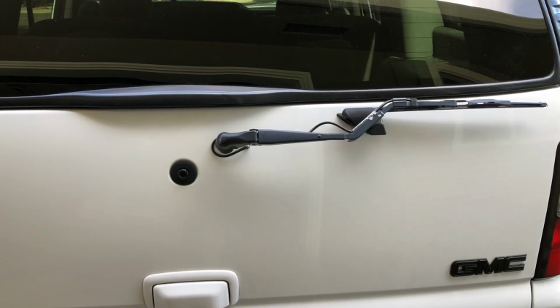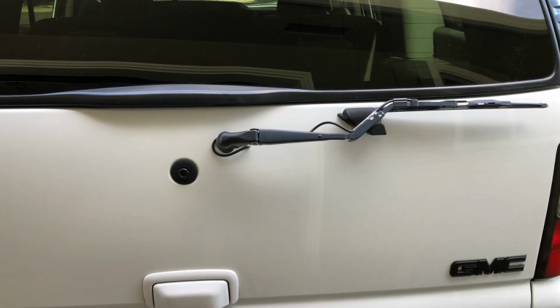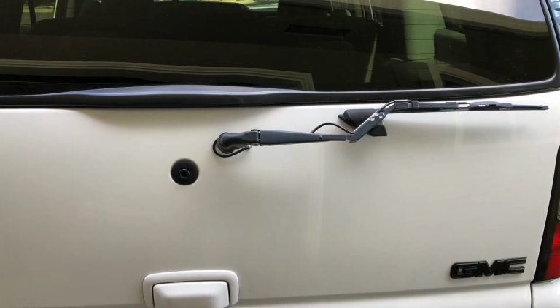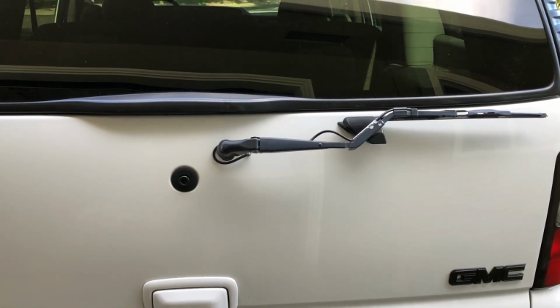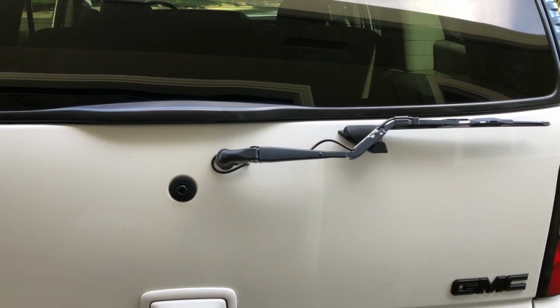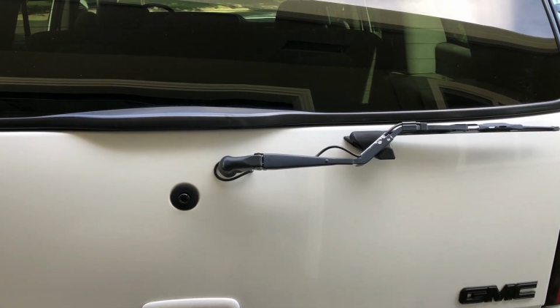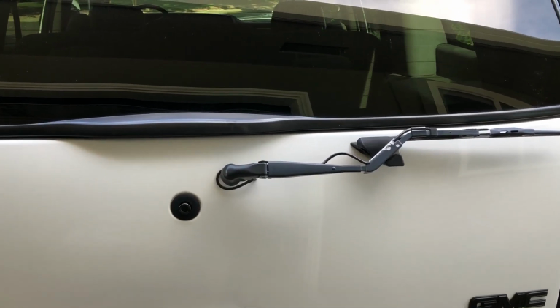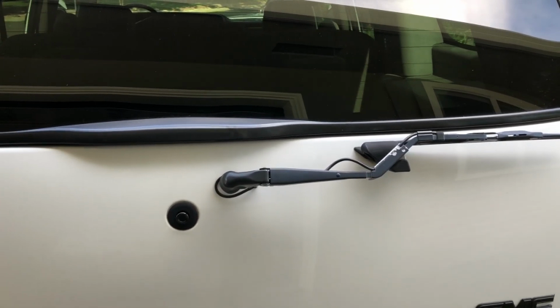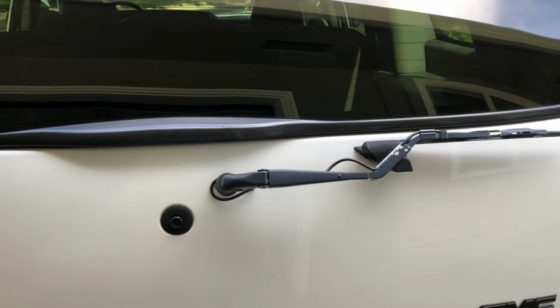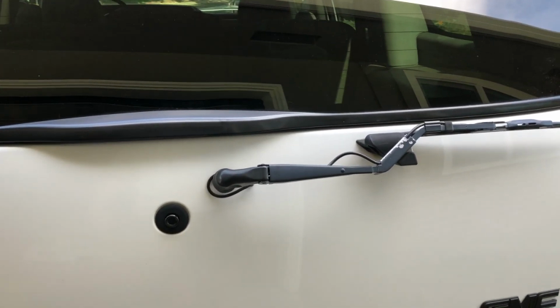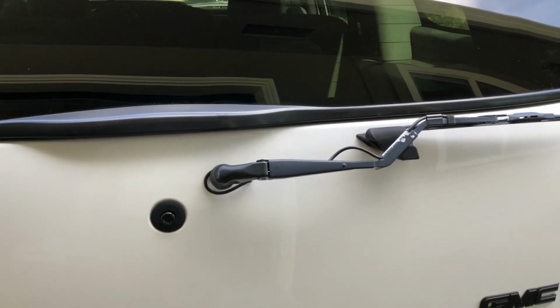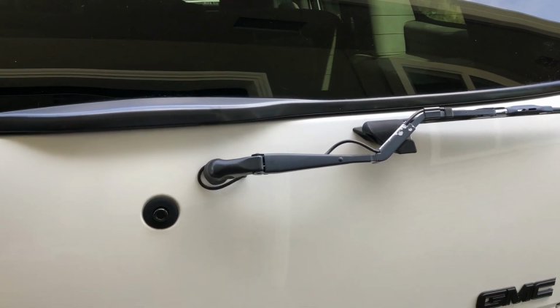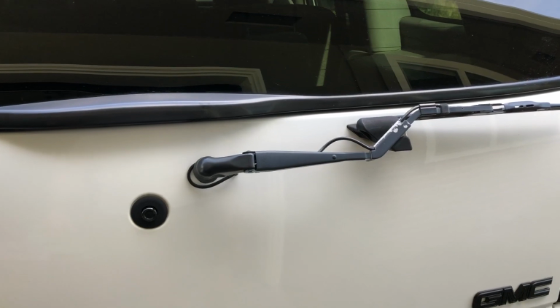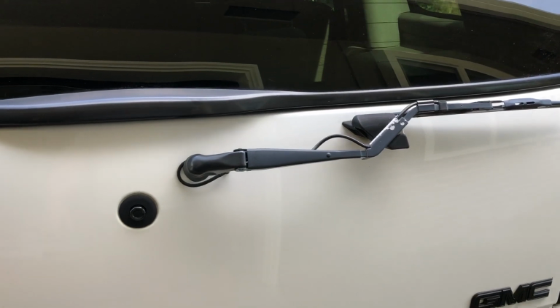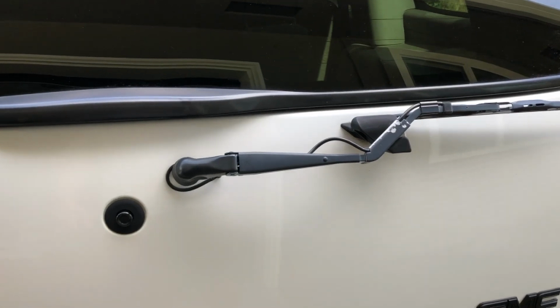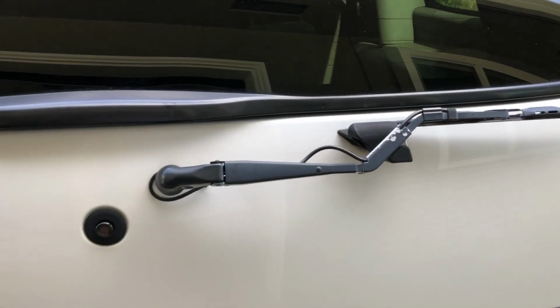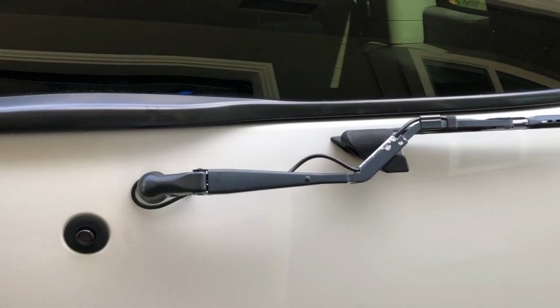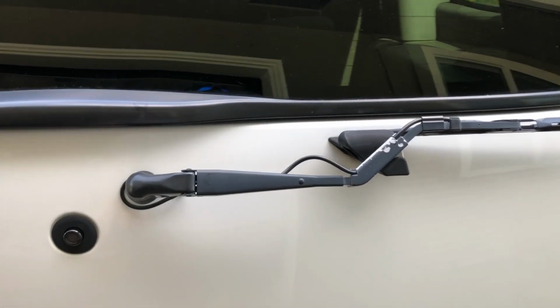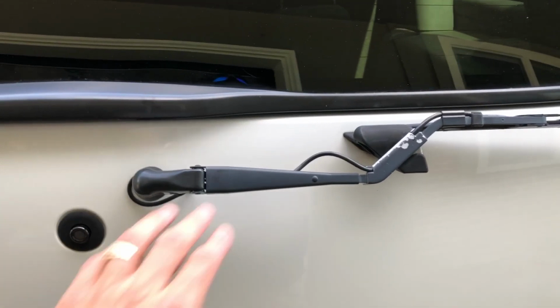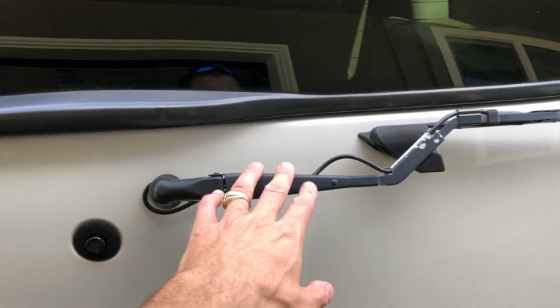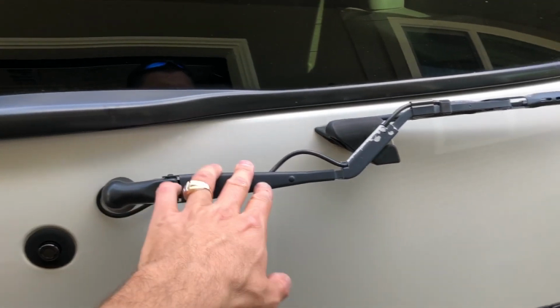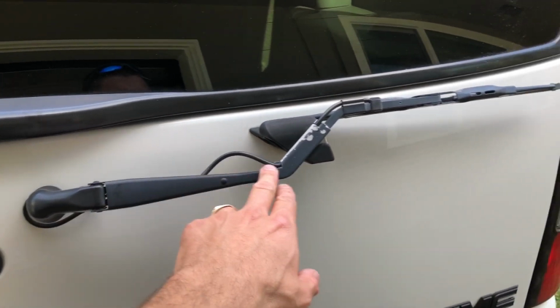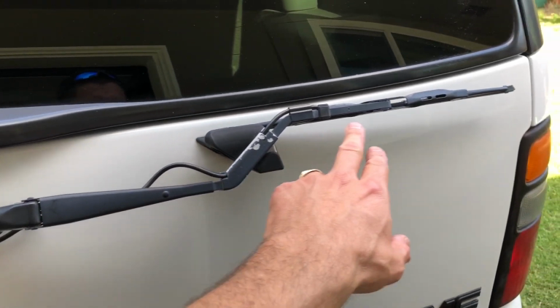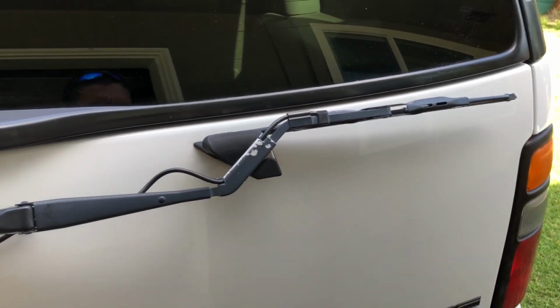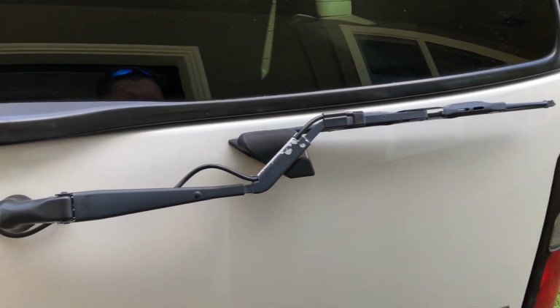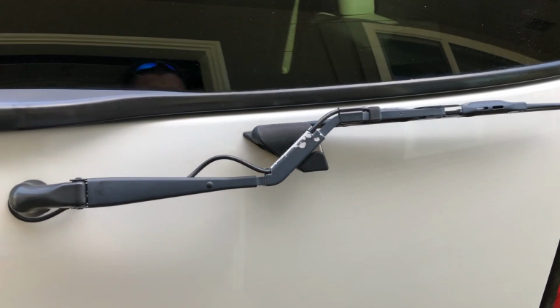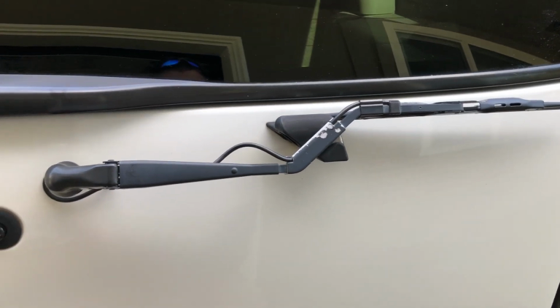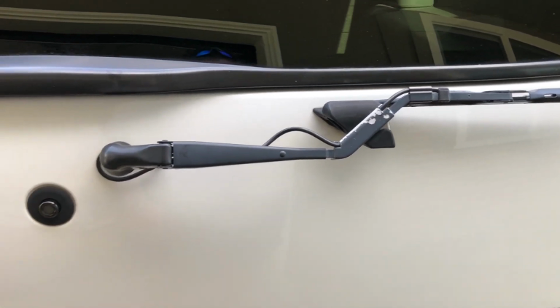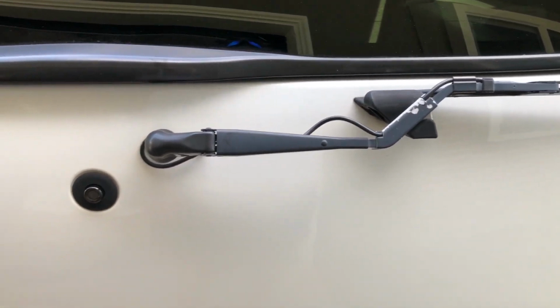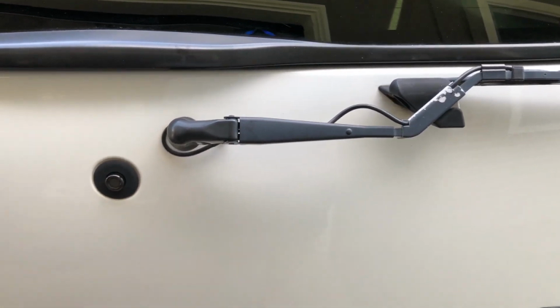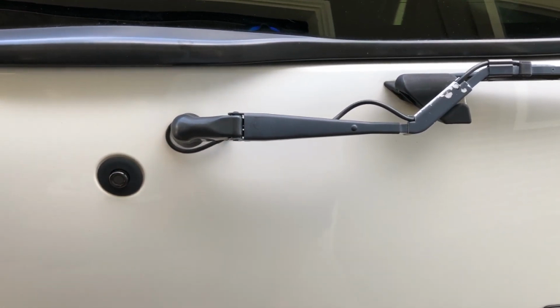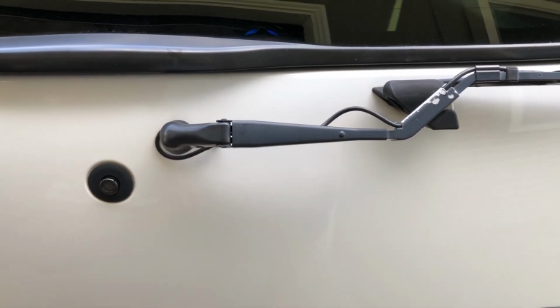Hey, Andy from Greeks Garage here. Today I got a quick video to show you how to take this rear wiper arm off. There was nothing wrong with this one, it was just faded from the sun over the years, so I wanted to give it a quick coat of paint to make it look a little nicer.